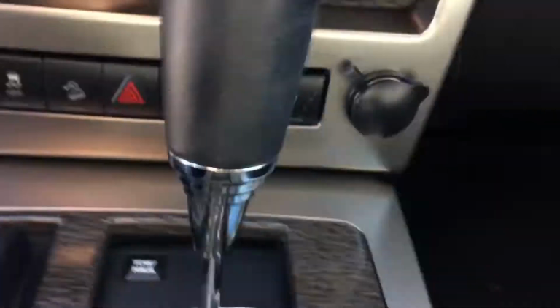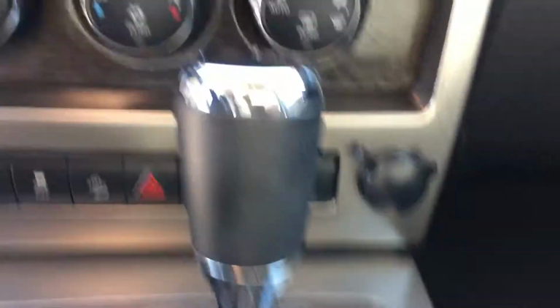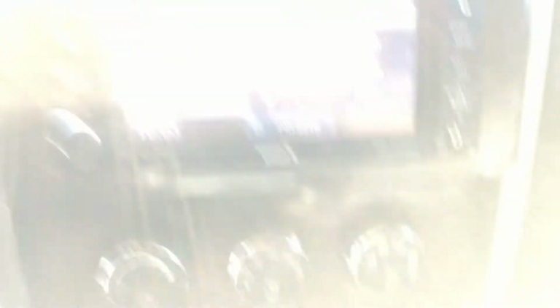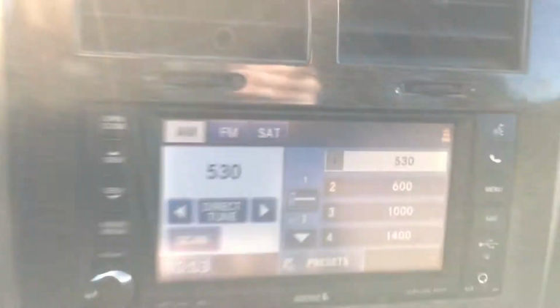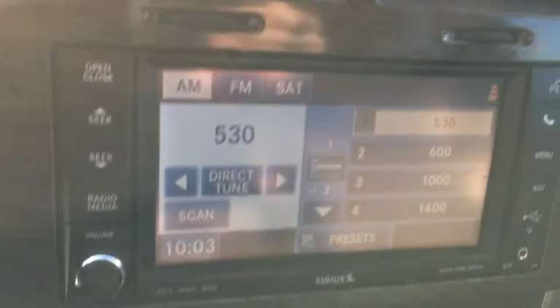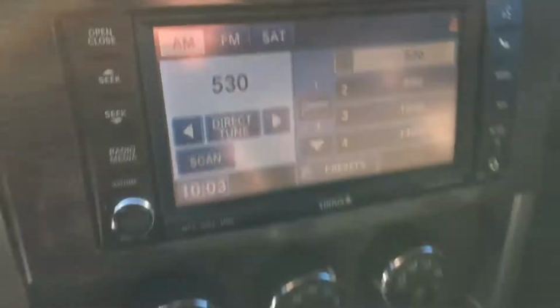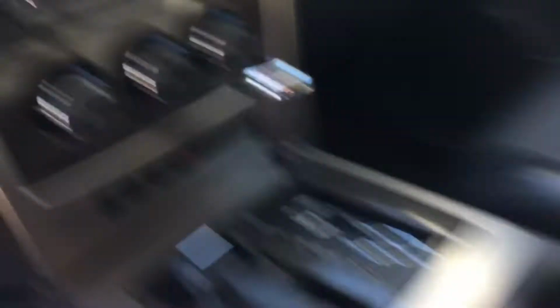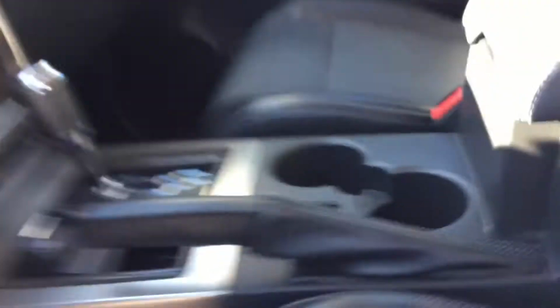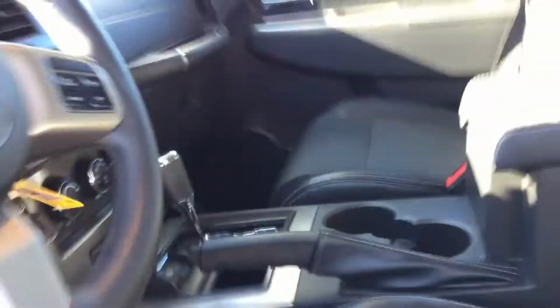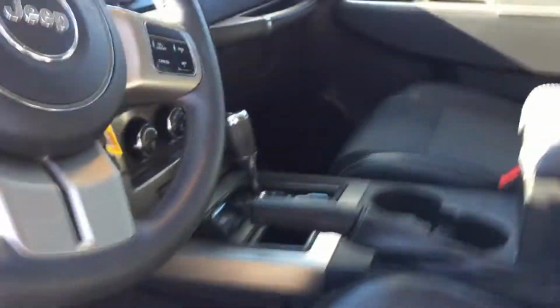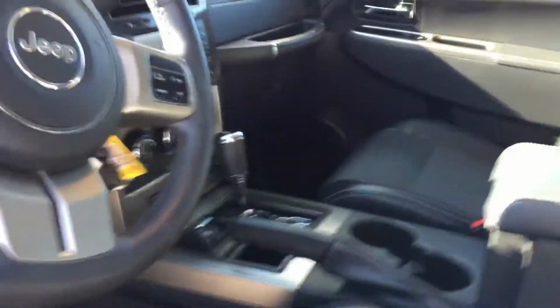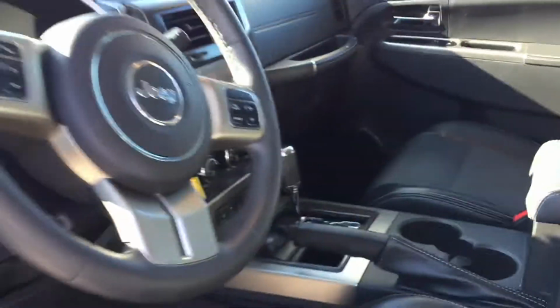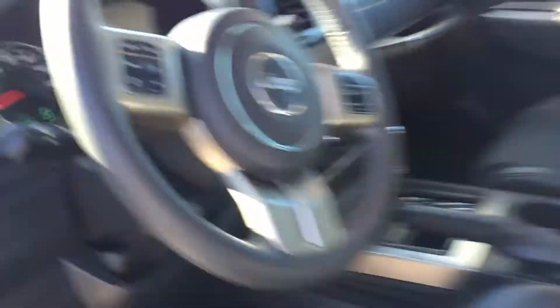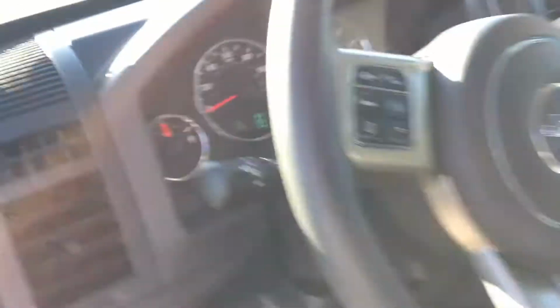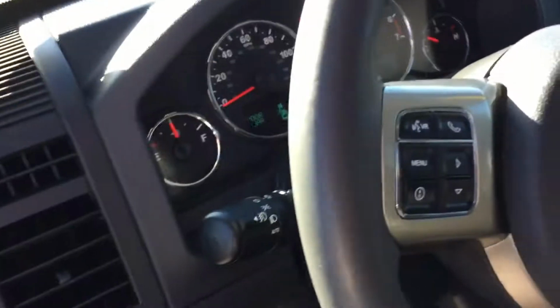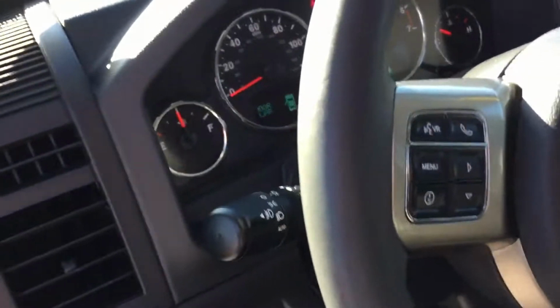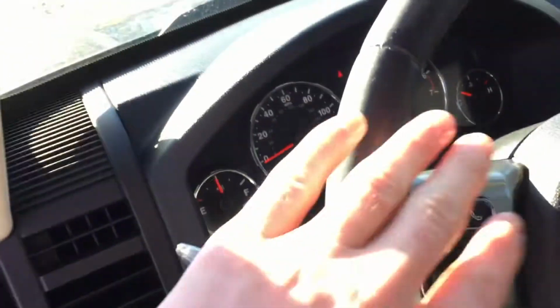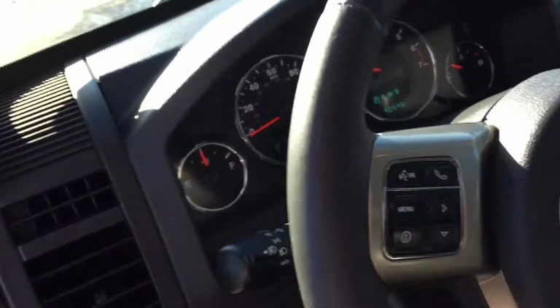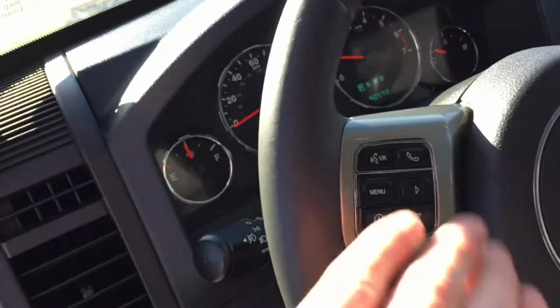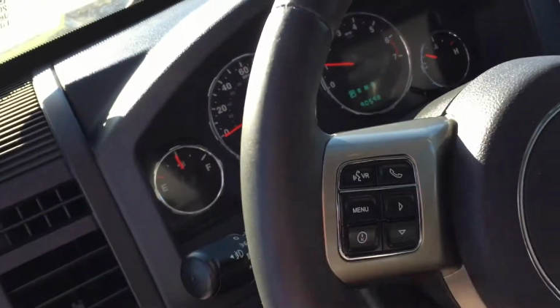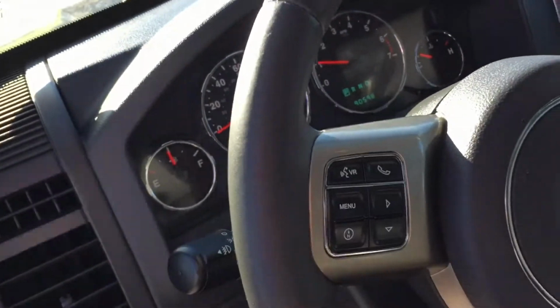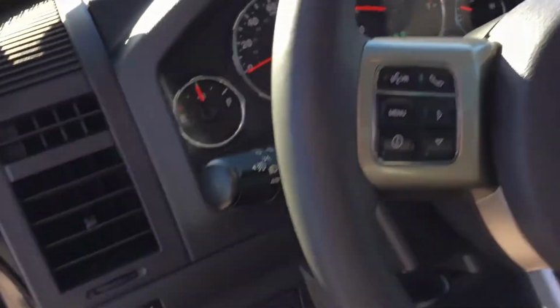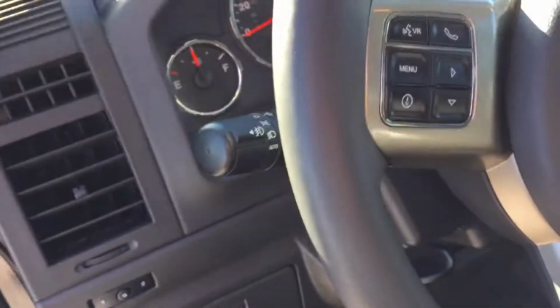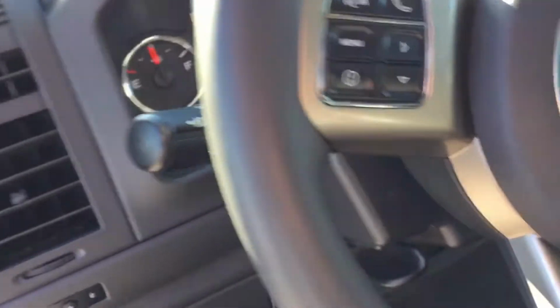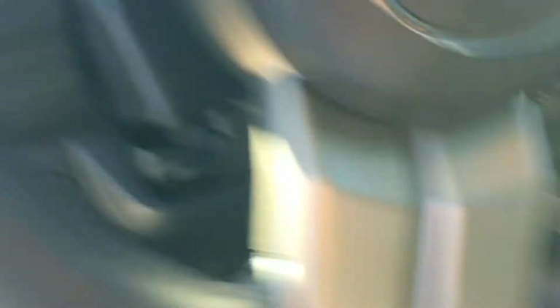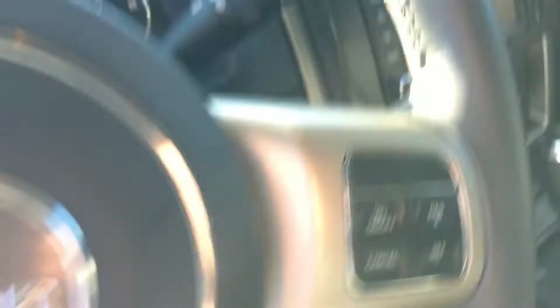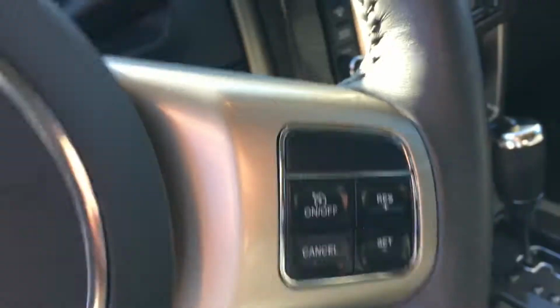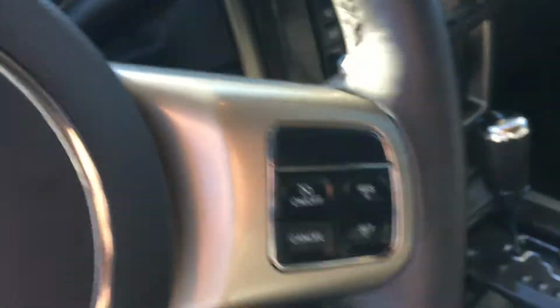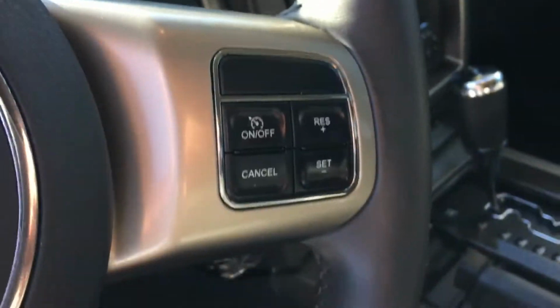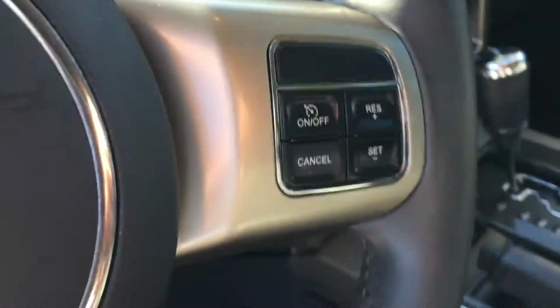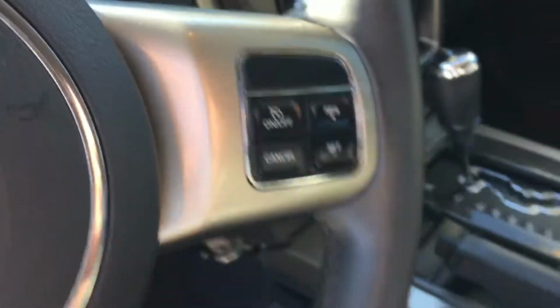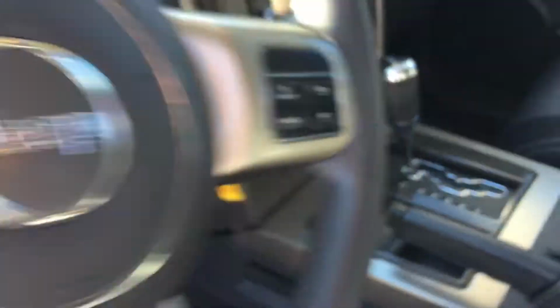Front, as well as a big 8-inch screen there with all your radio controls. Bluetooth controls on the steering wheel — you can hook your phone up to it, make phone calls that way. And your cruise control, of course, is up there as well.